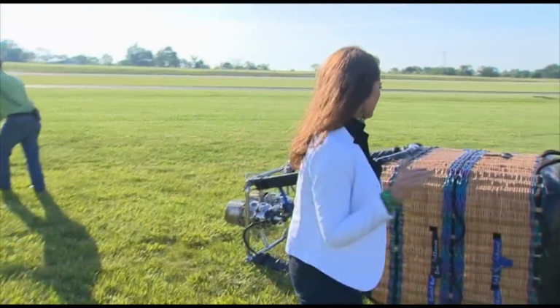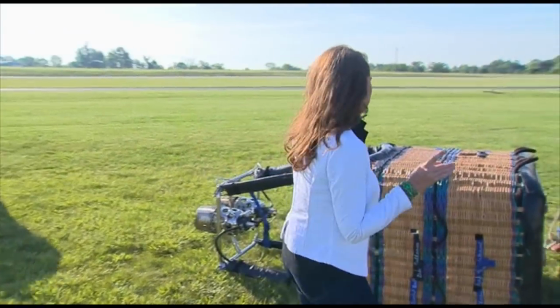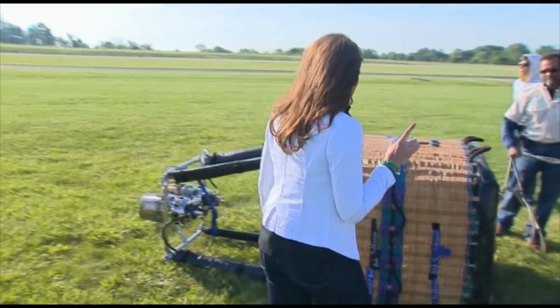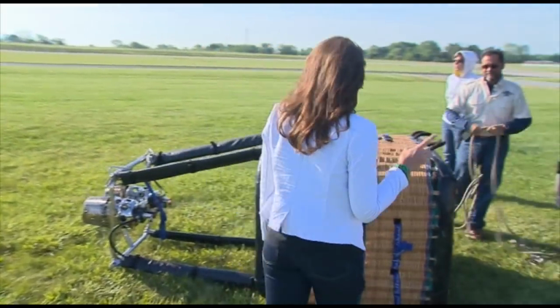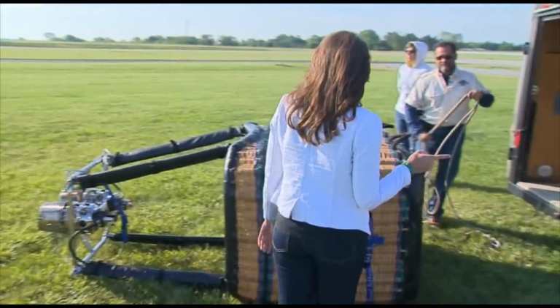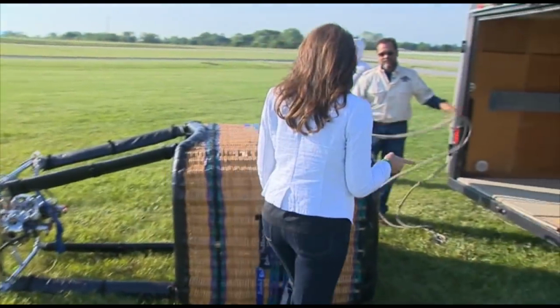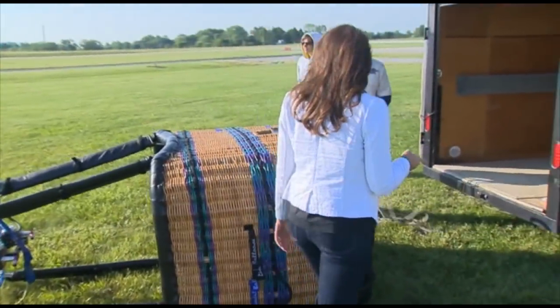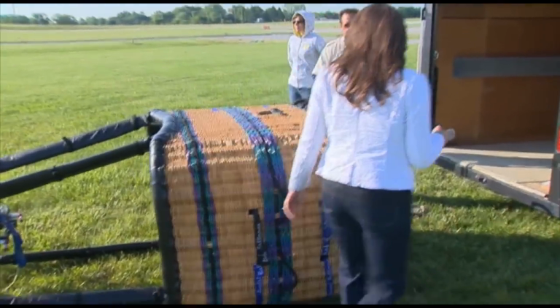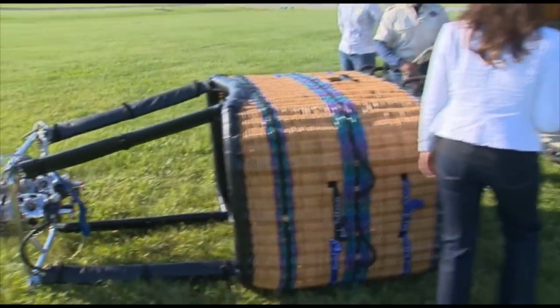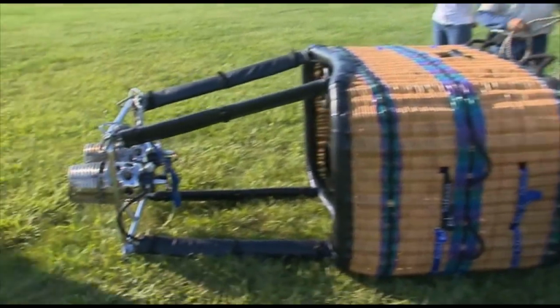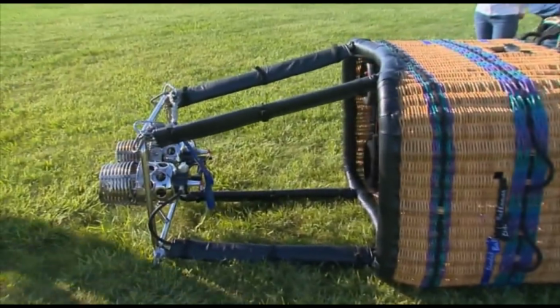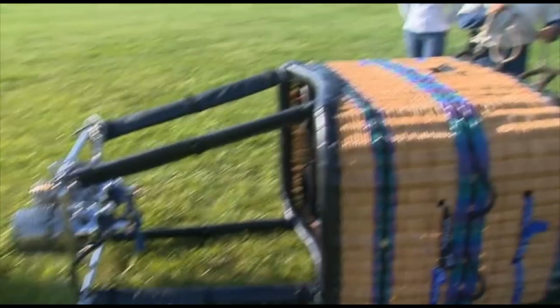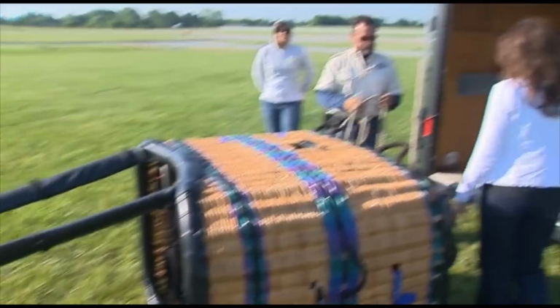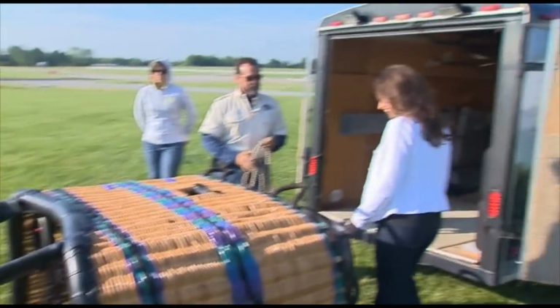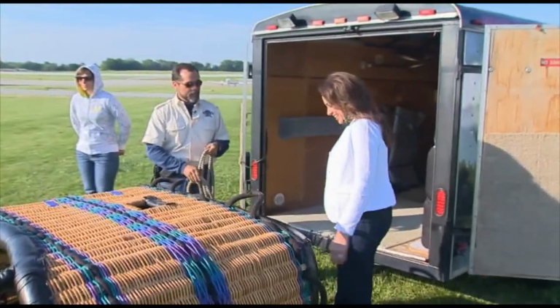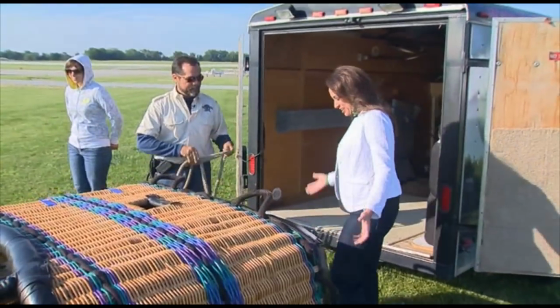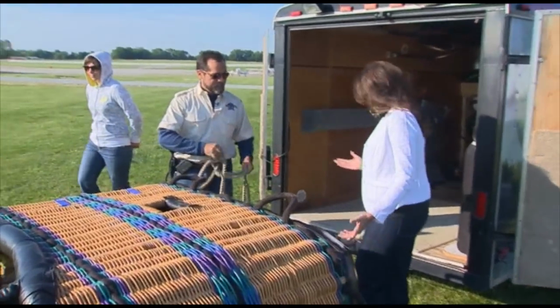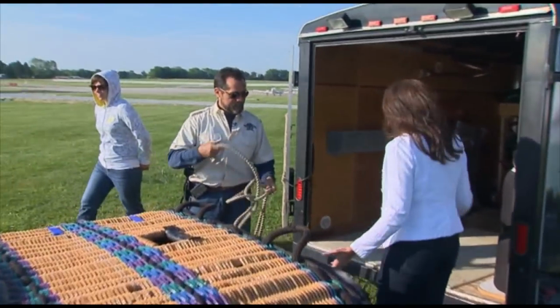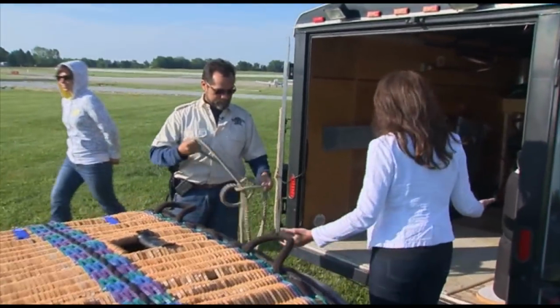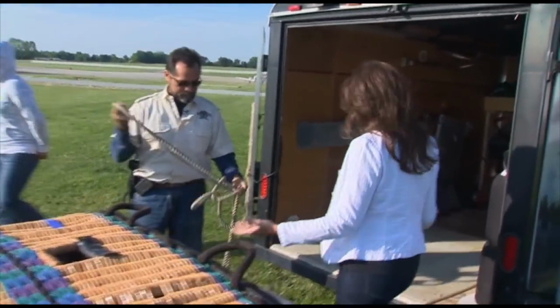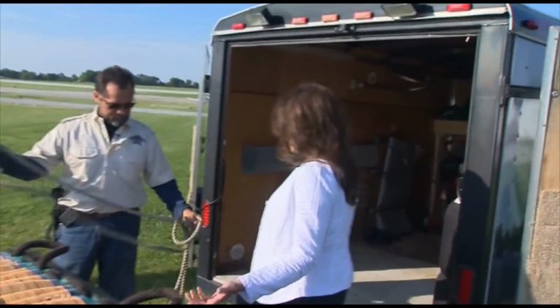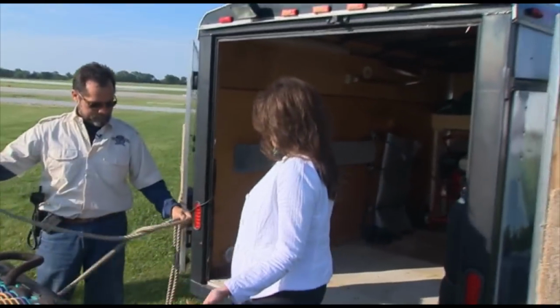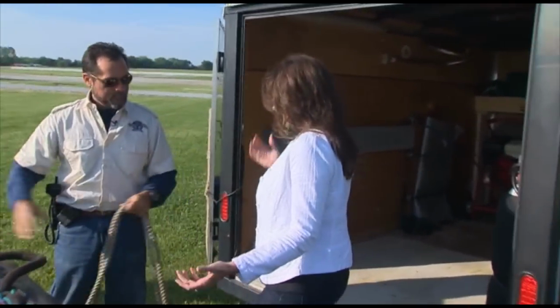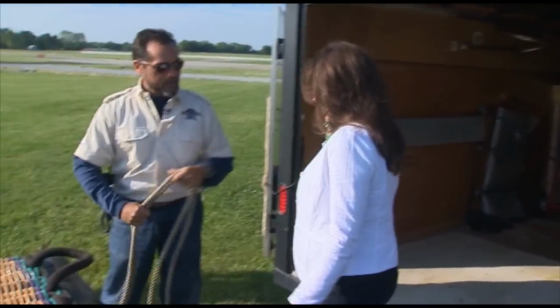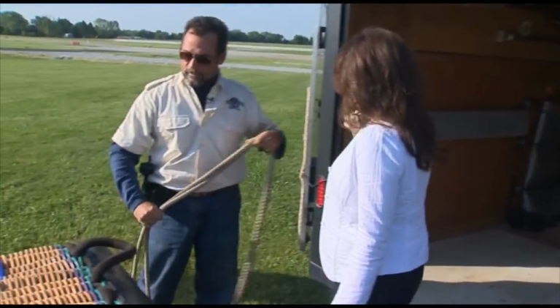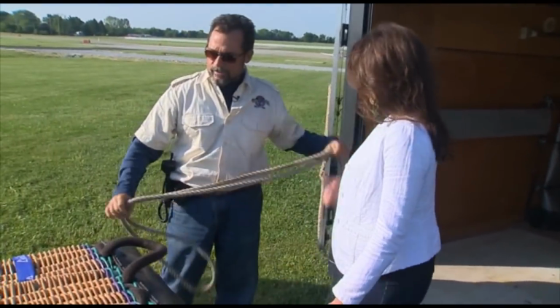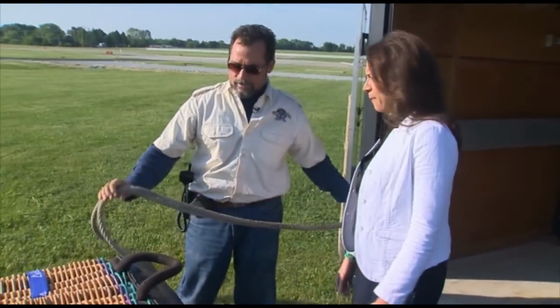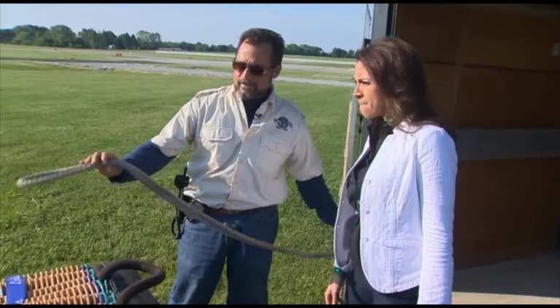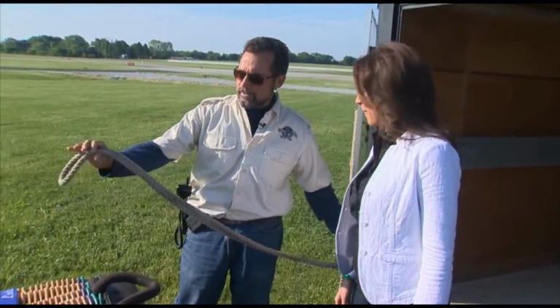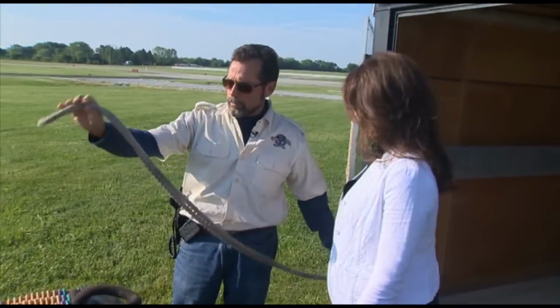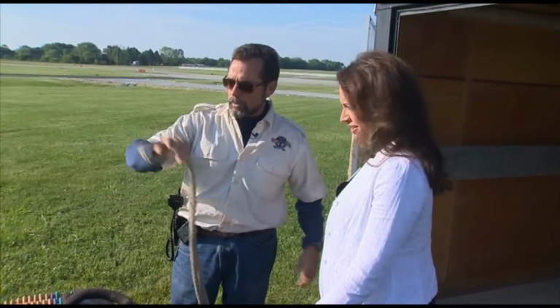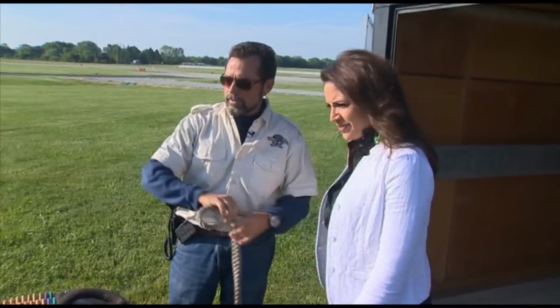we are going to talk to Brian. So here's the setup — this is the basket here. They're putting the balloon together.